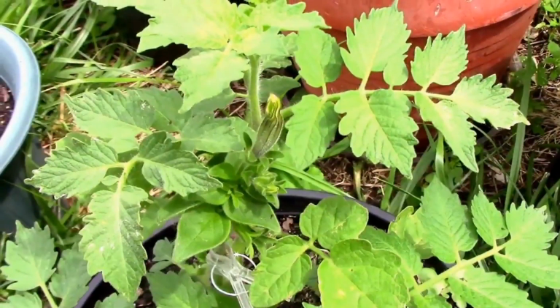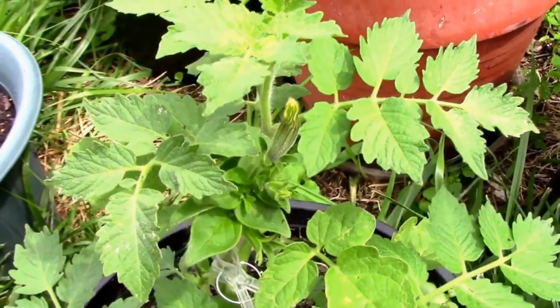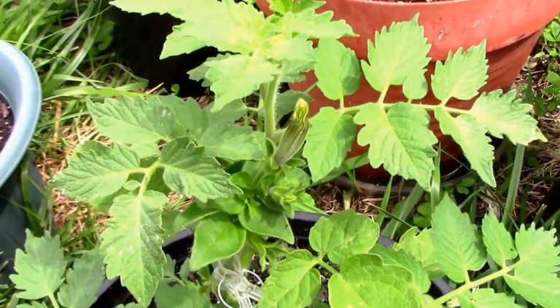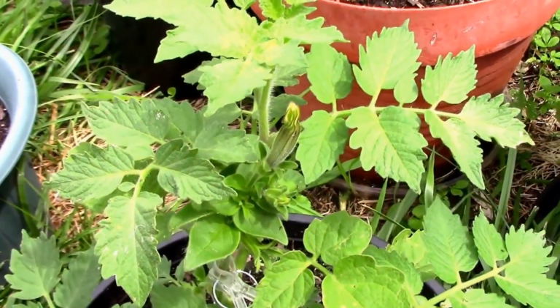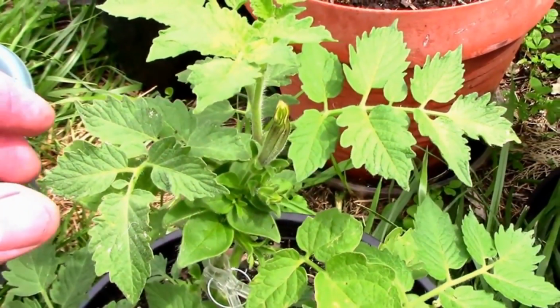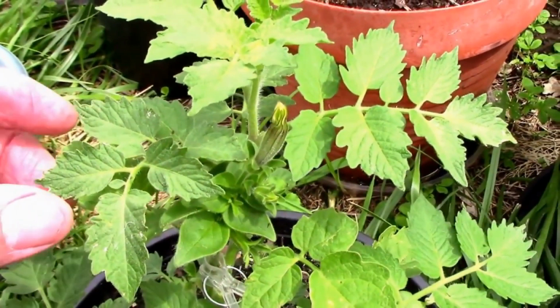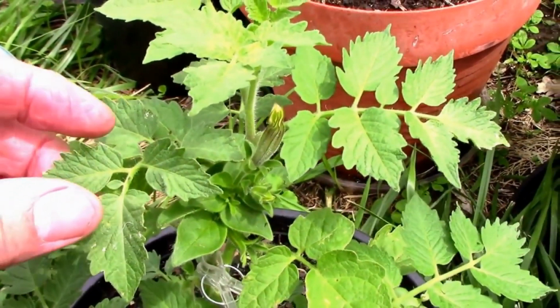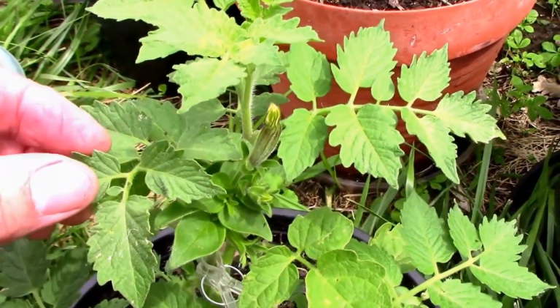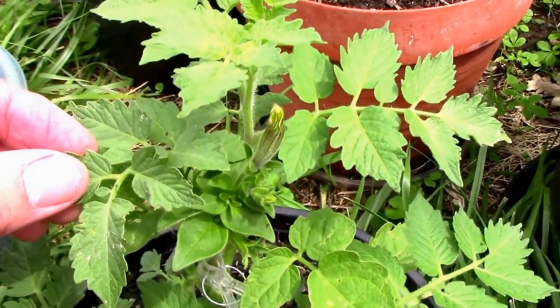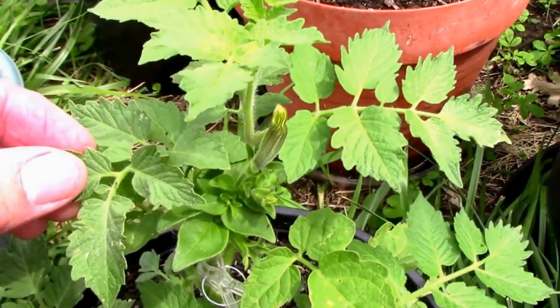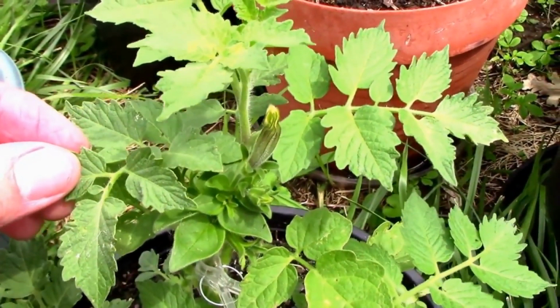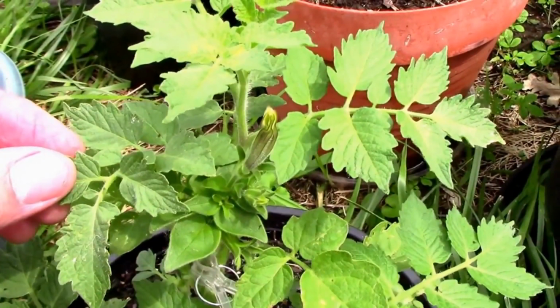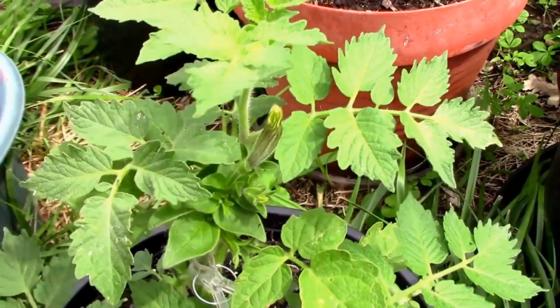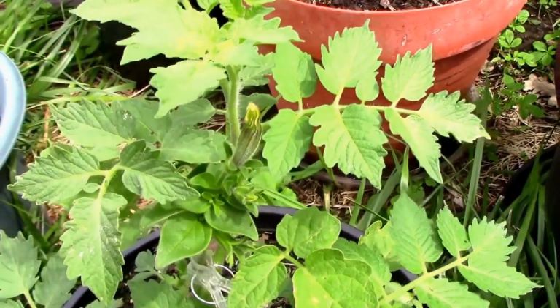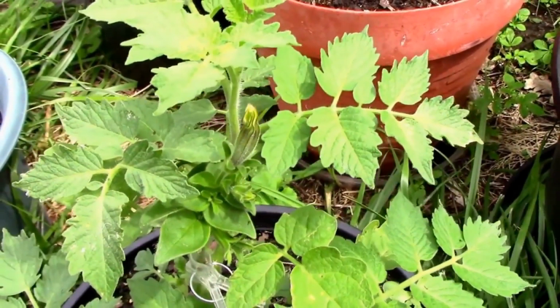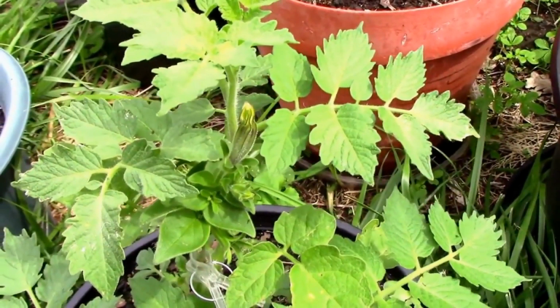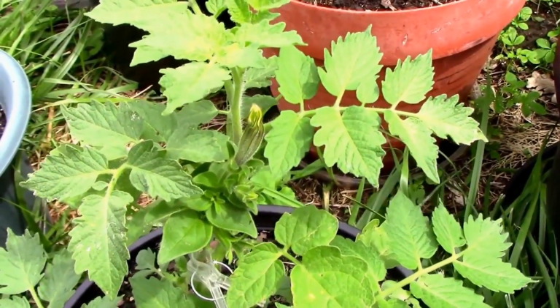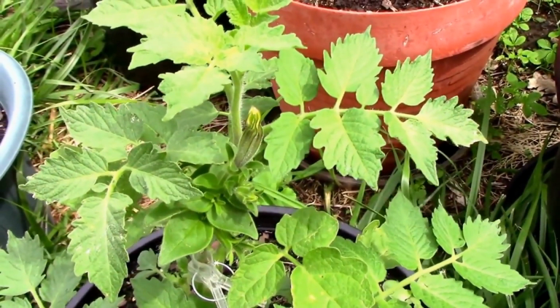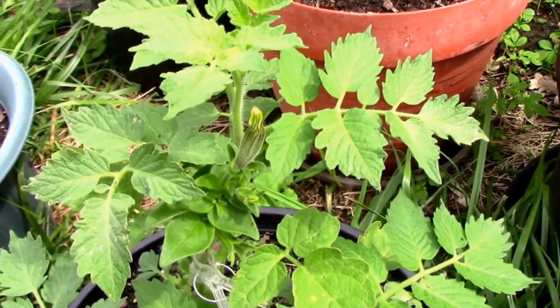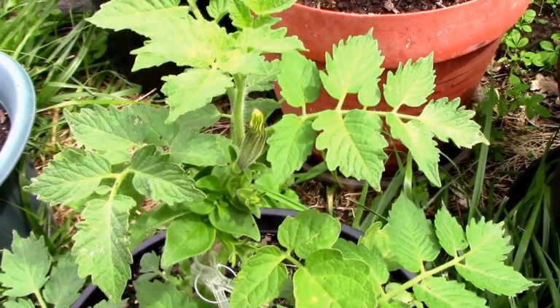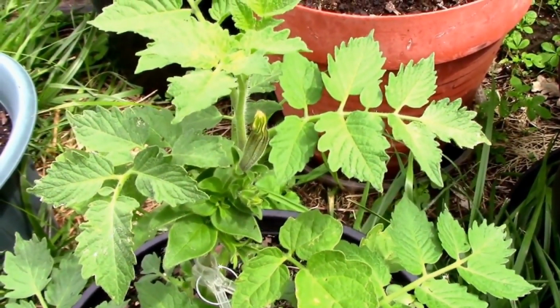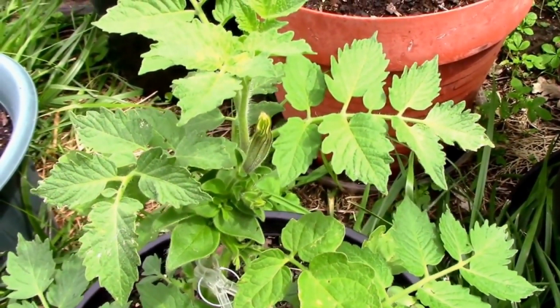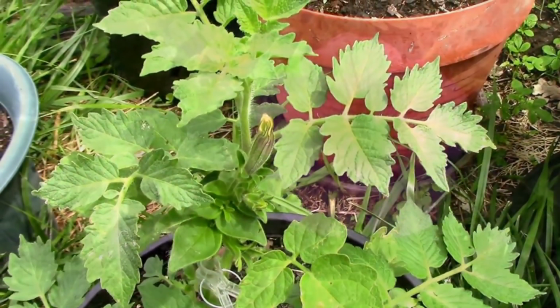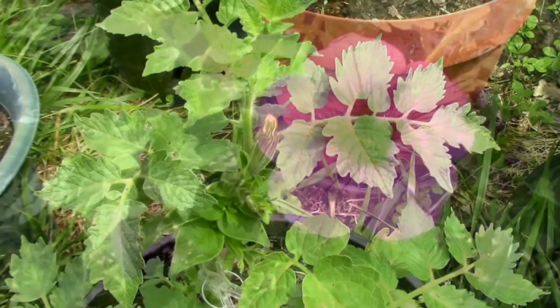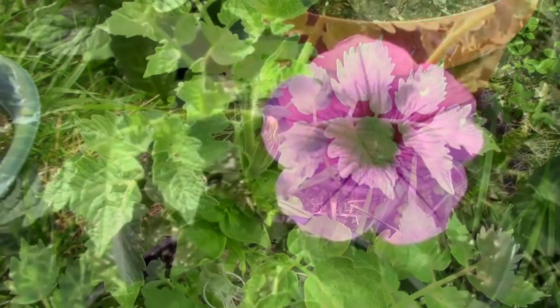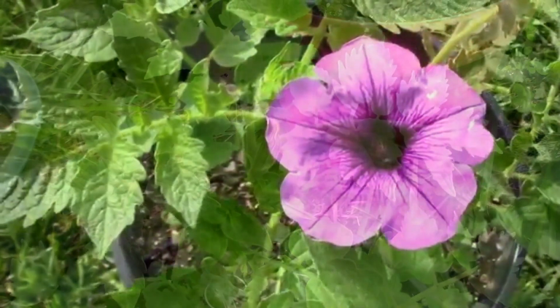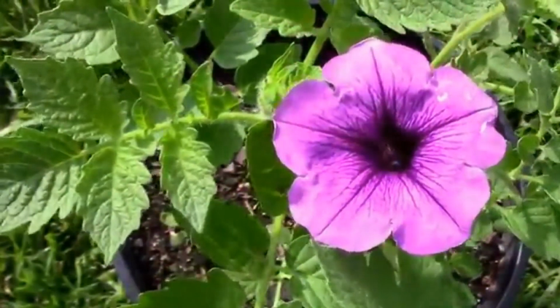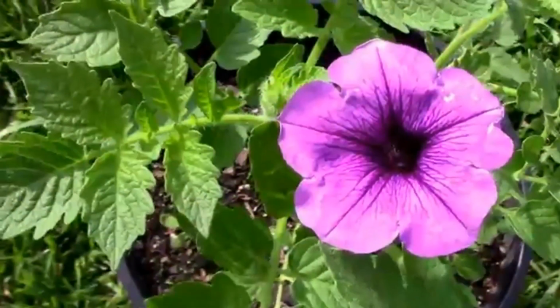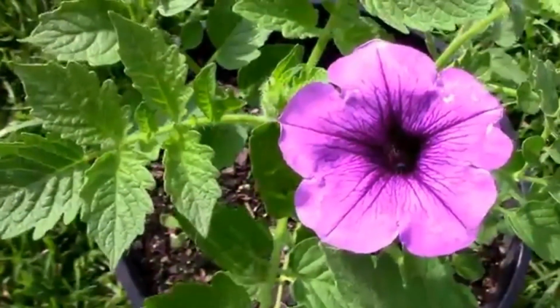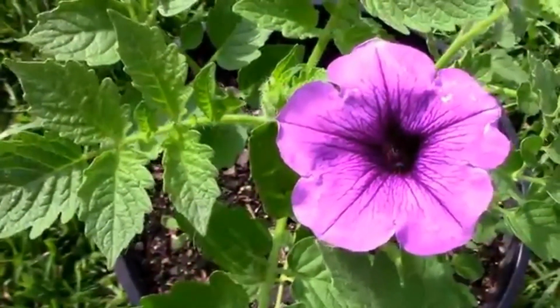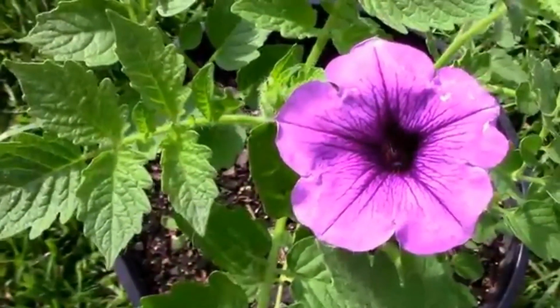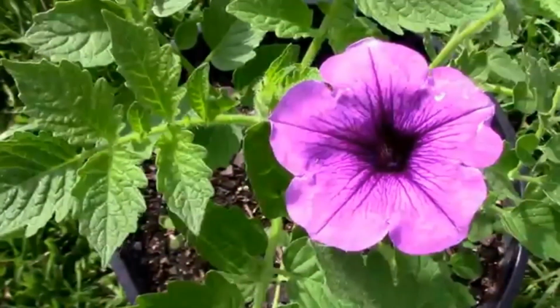This will be blooming soon. I just wanted to show you what it looks like before it blooms. Now let's take a look at it after it bloomed. Well, here it is in bloom.